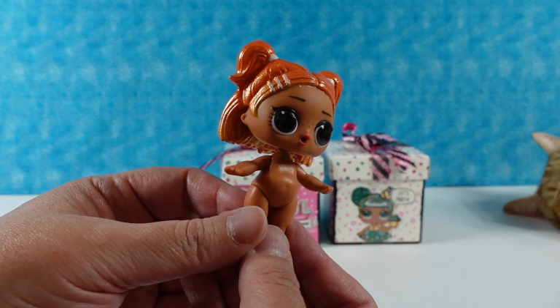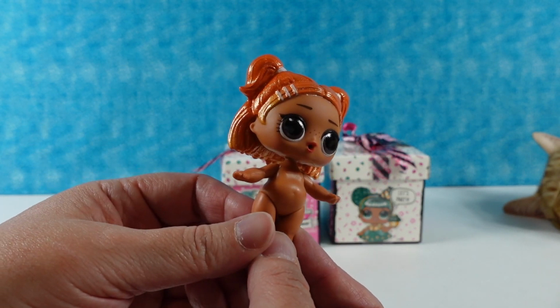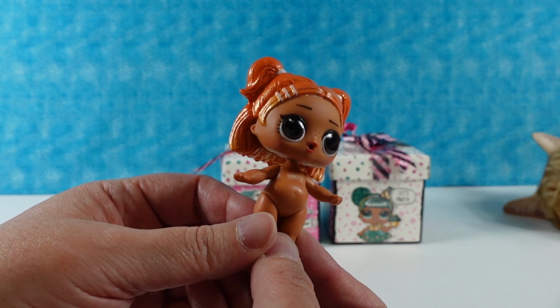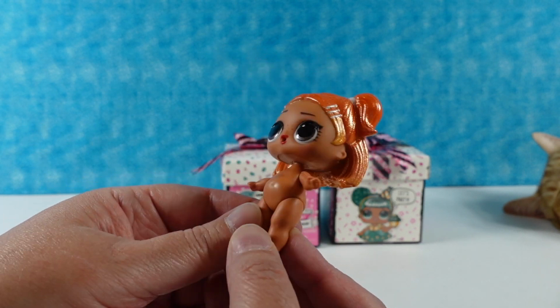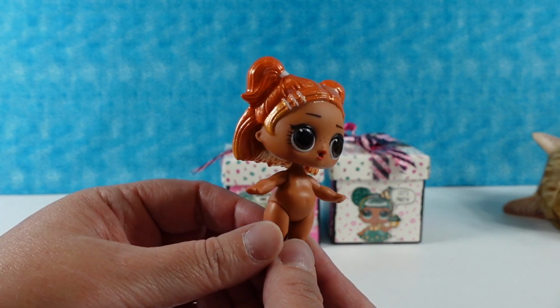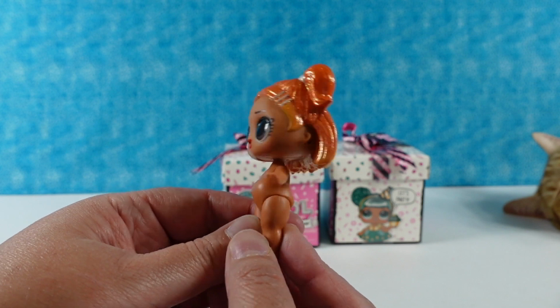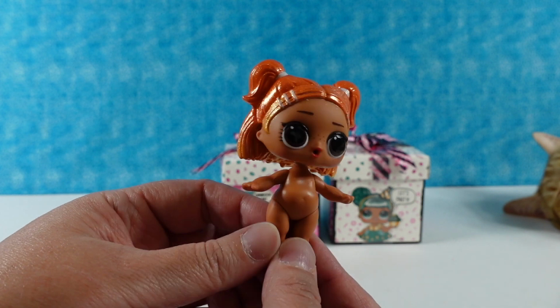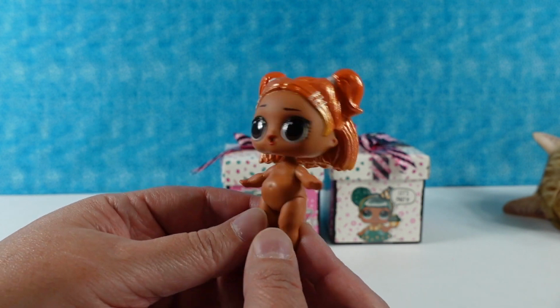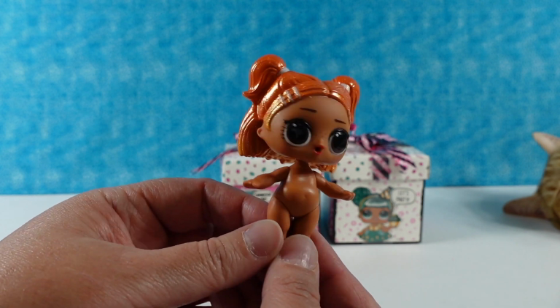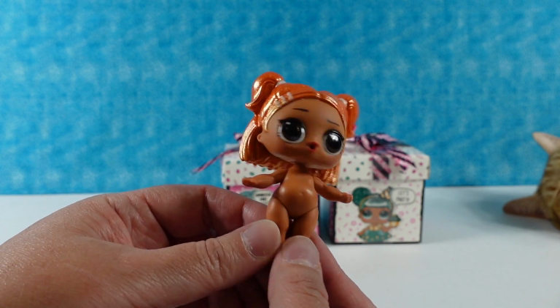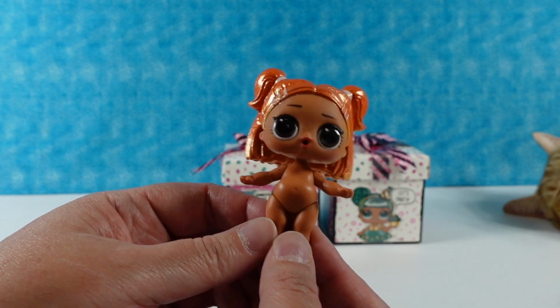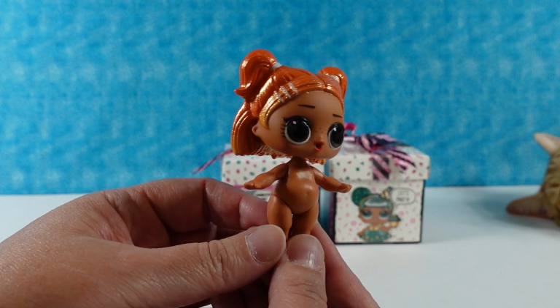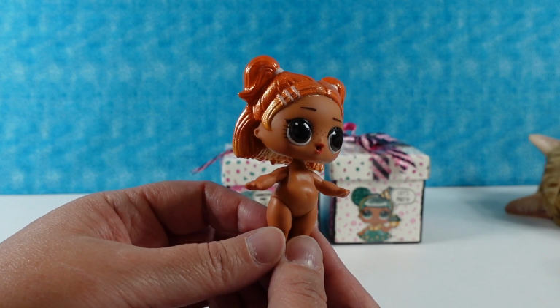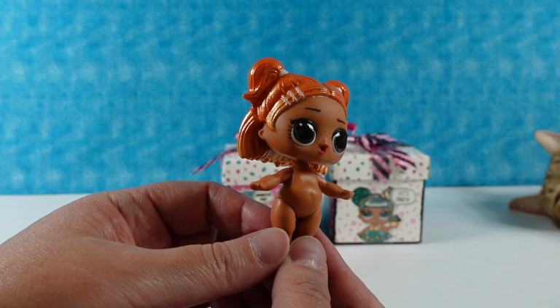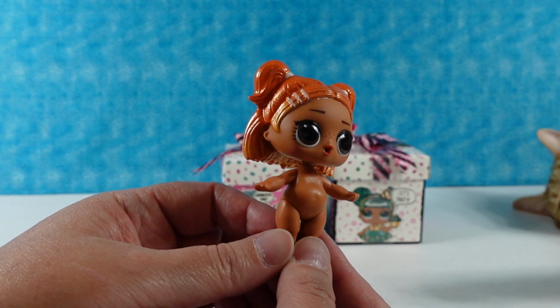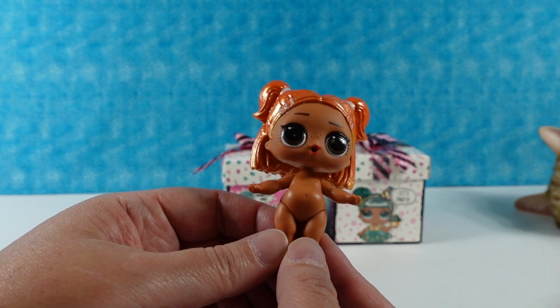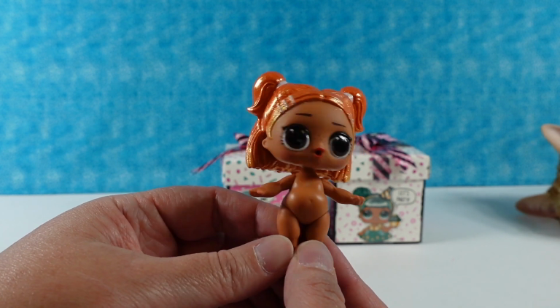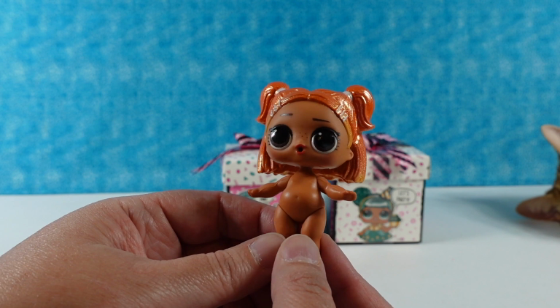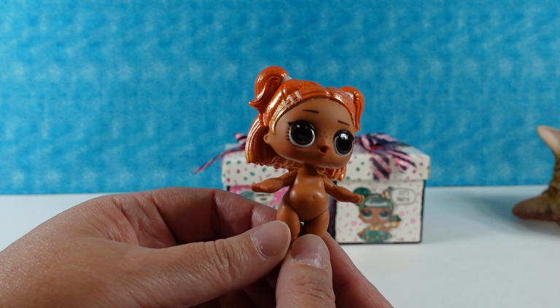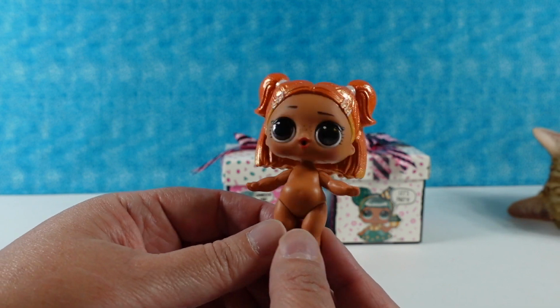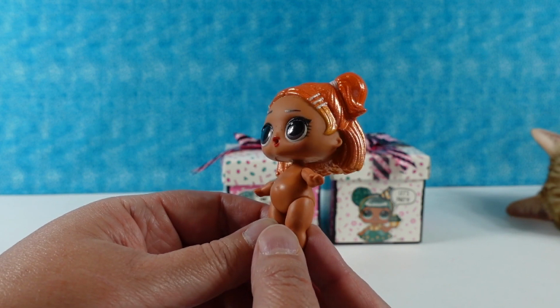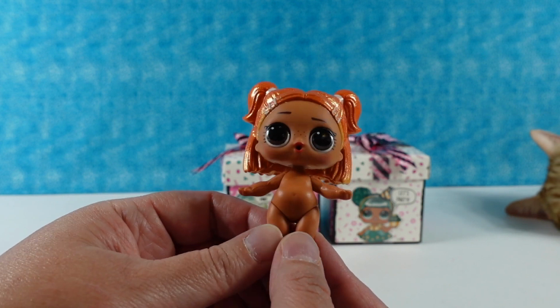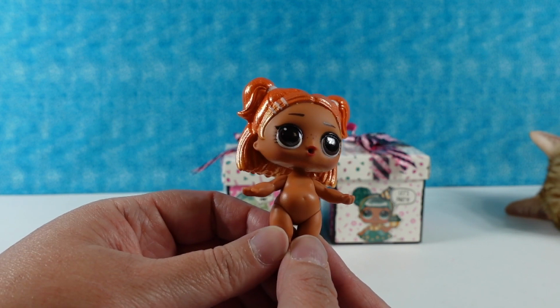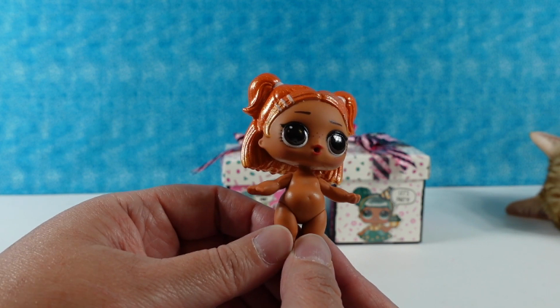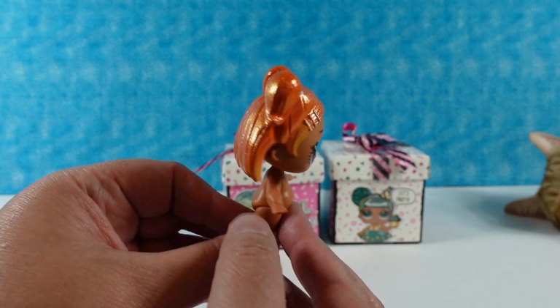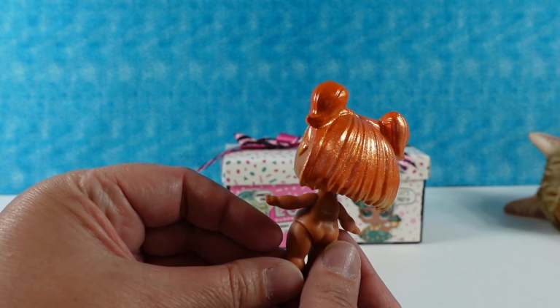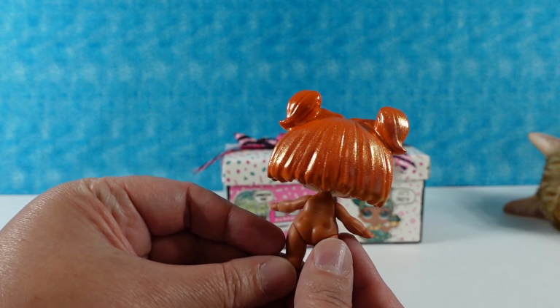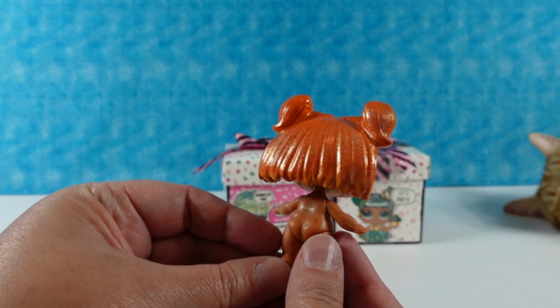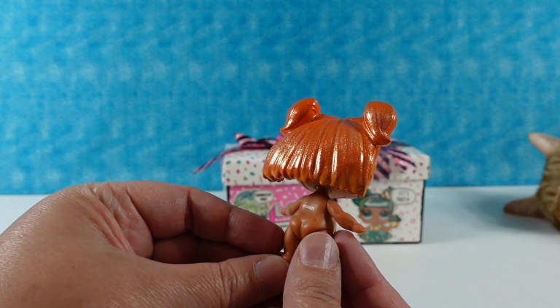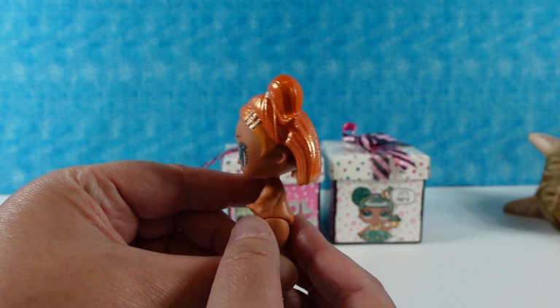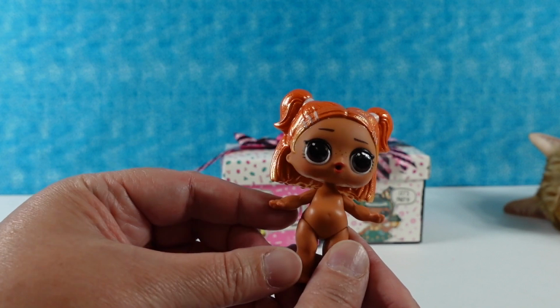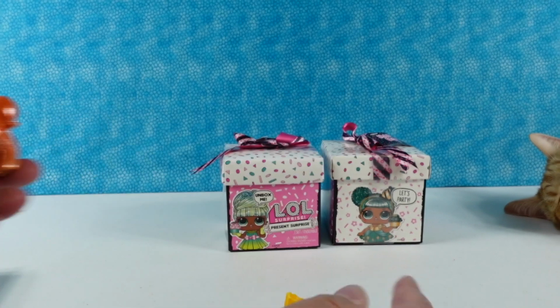I would have guessed October. Nope — she's November, because November is known as pumpkin spice month. I don't think that's really true, but lots of pumpkin spice stuff is out in November. She's awesome.